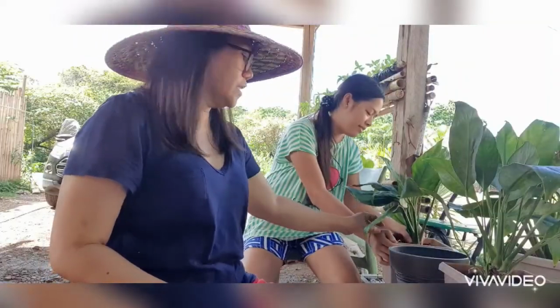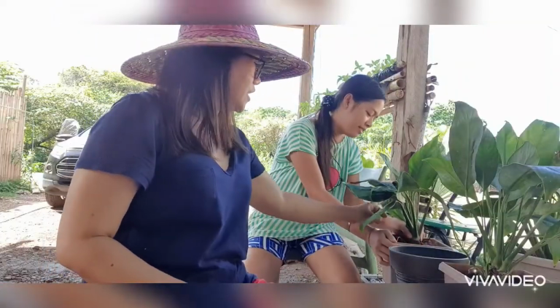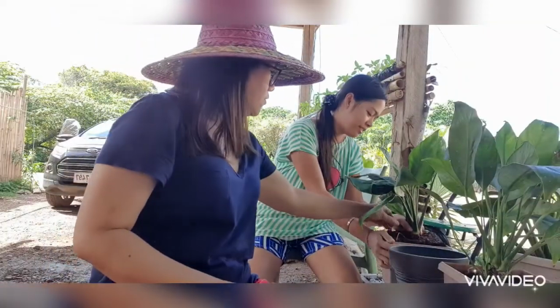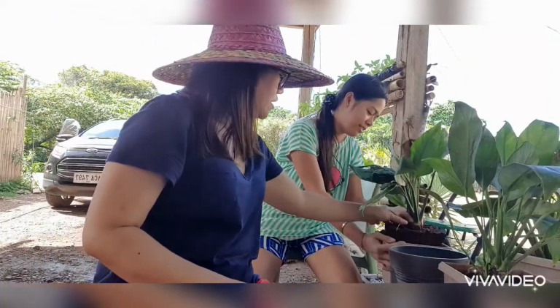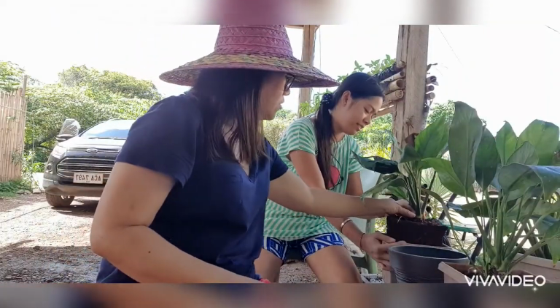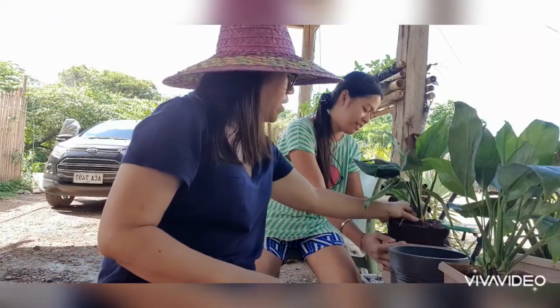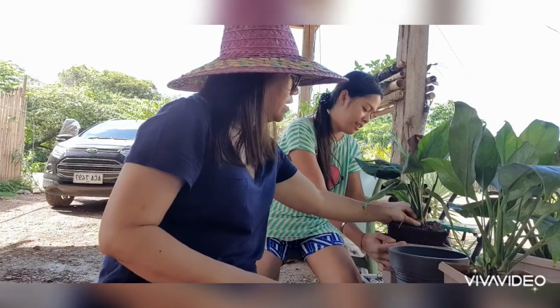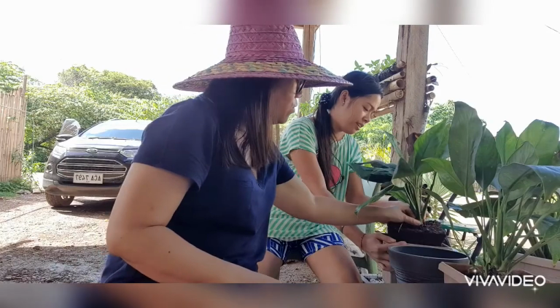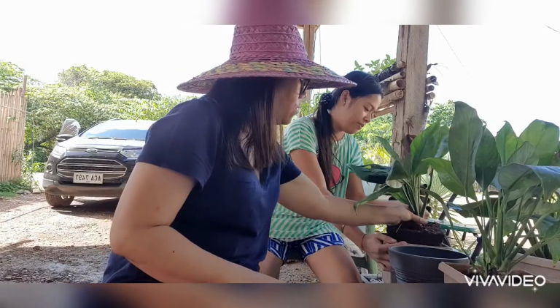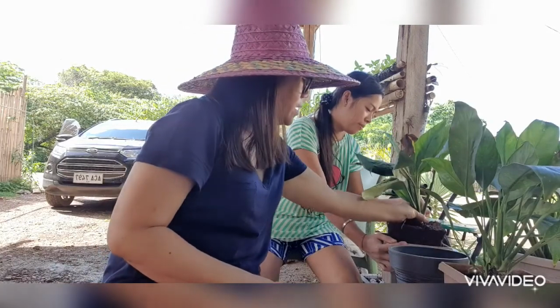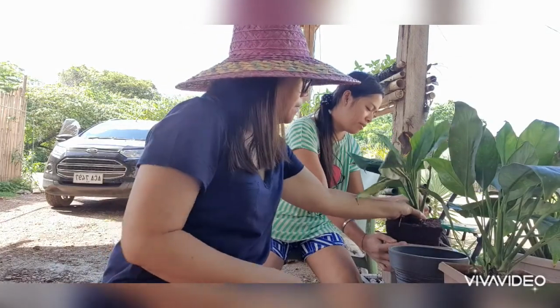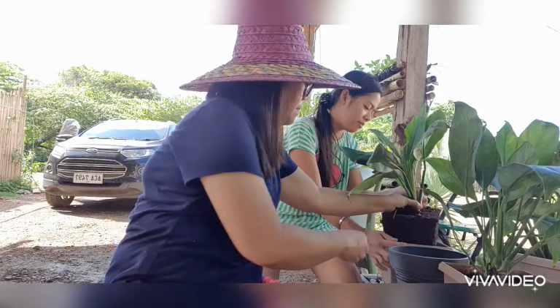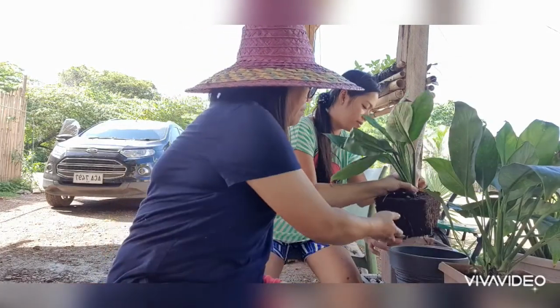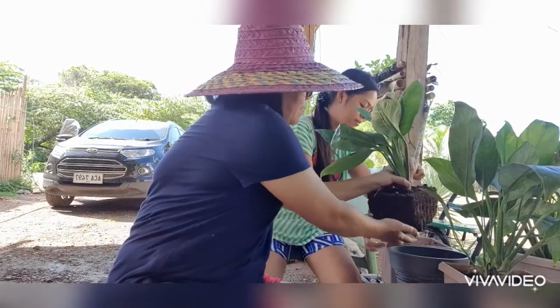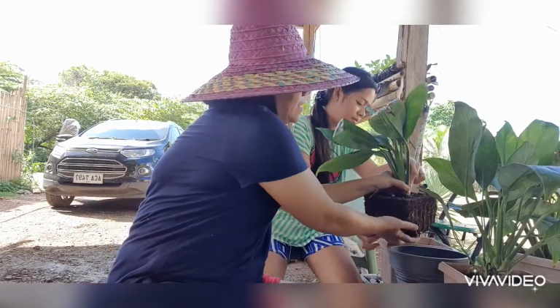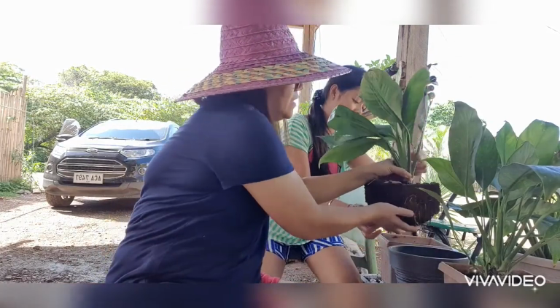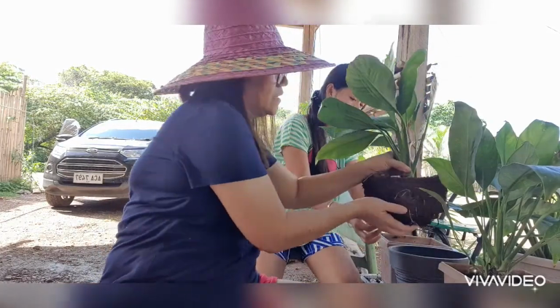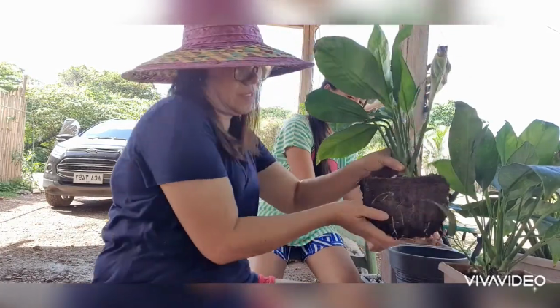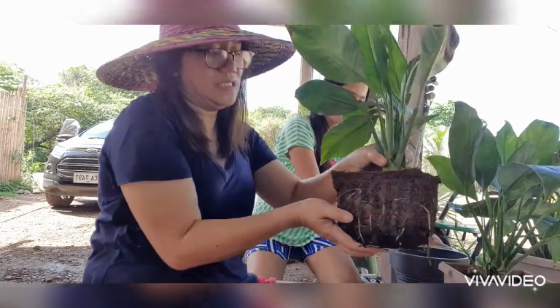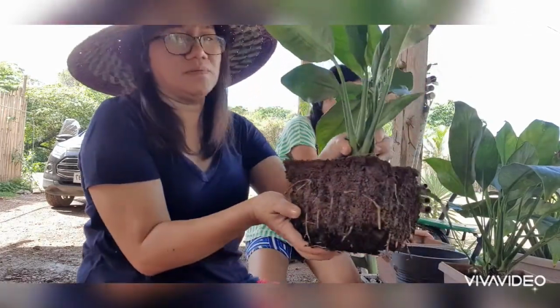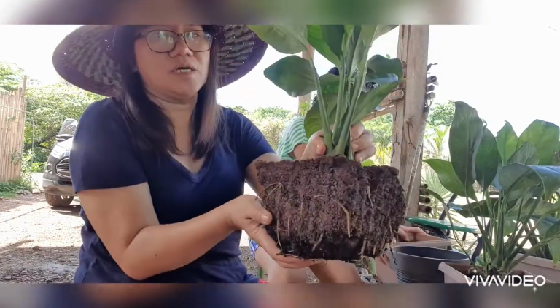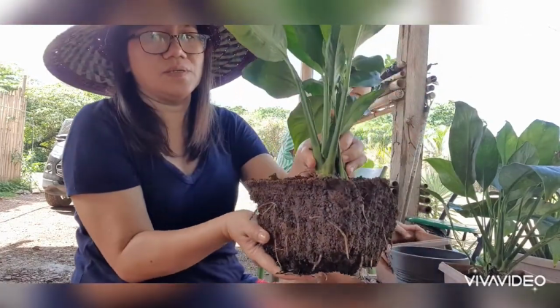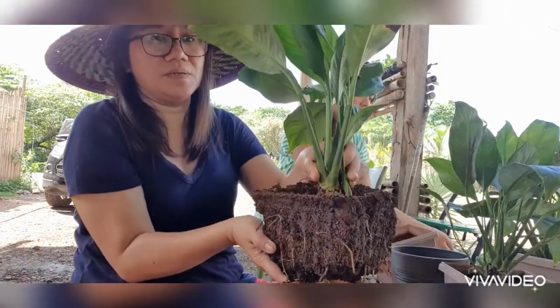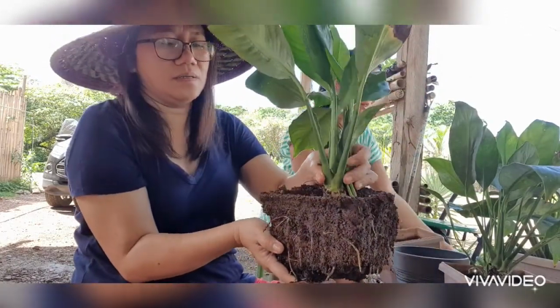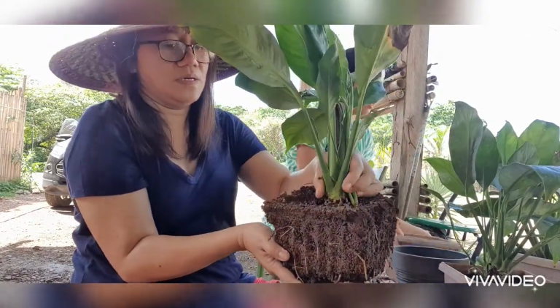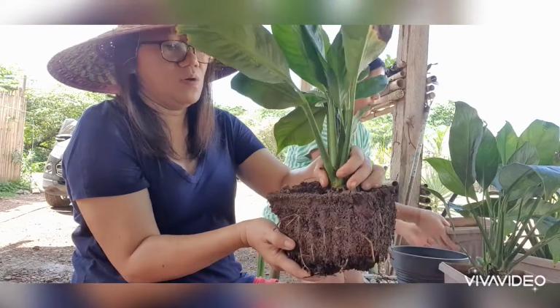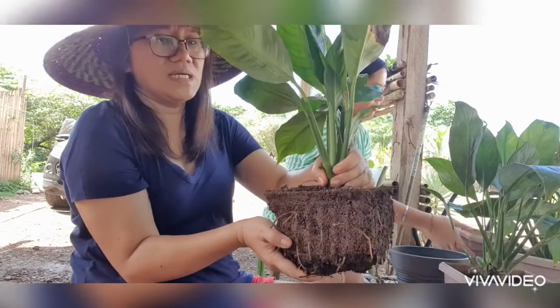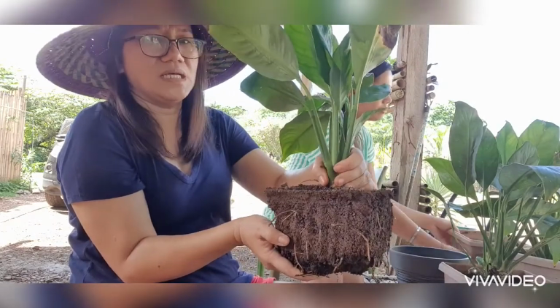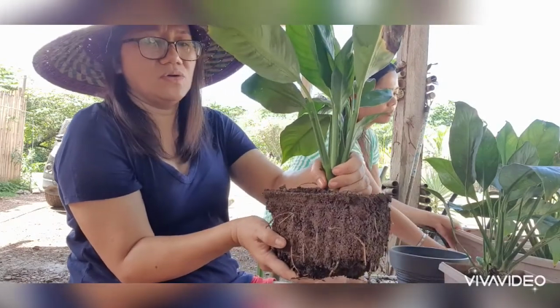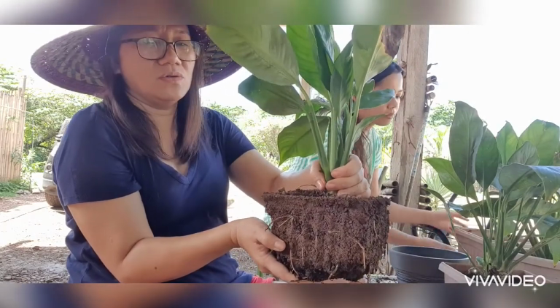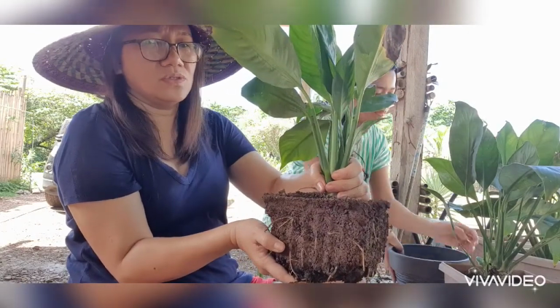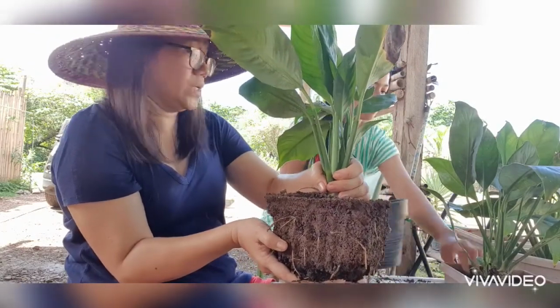Nika is great — look, she got it out whole! But since the soil isn't very rich, we'll reduce the old soil and replace it with fresh soil.